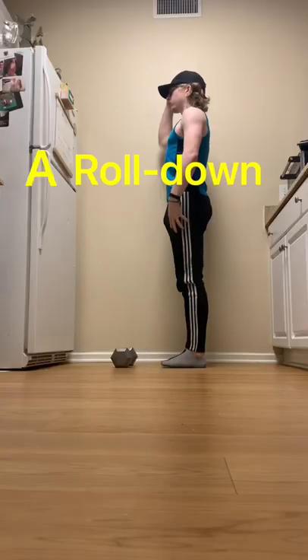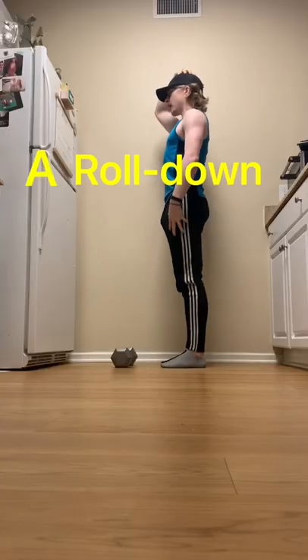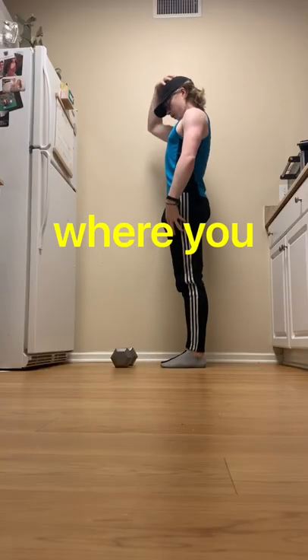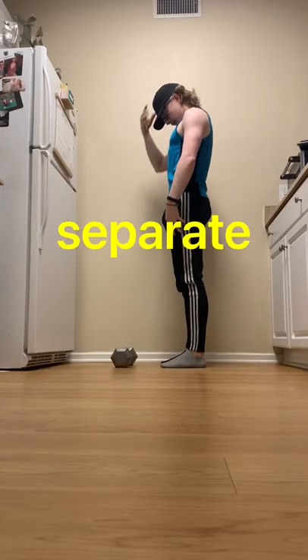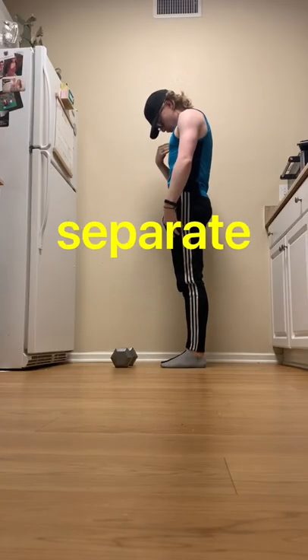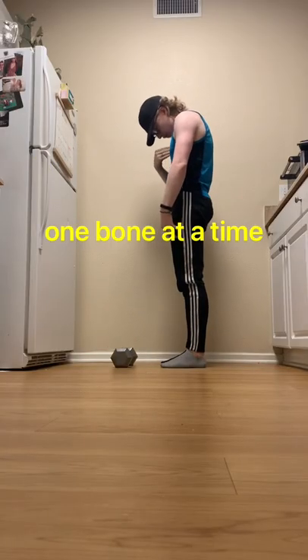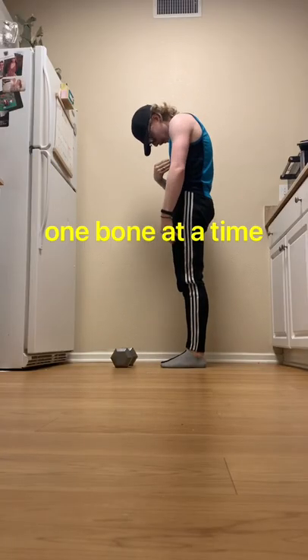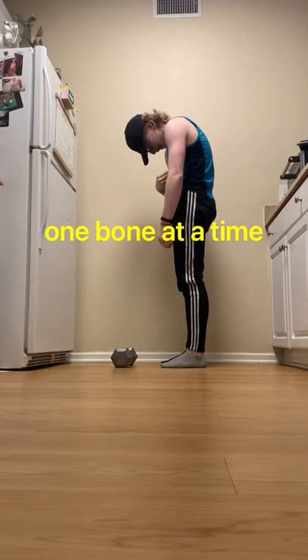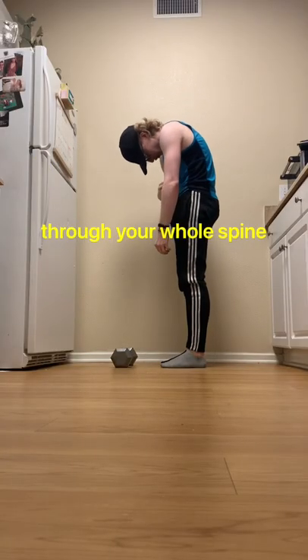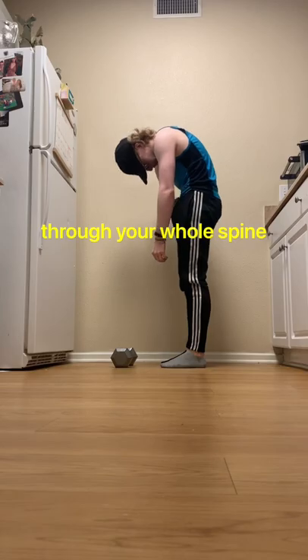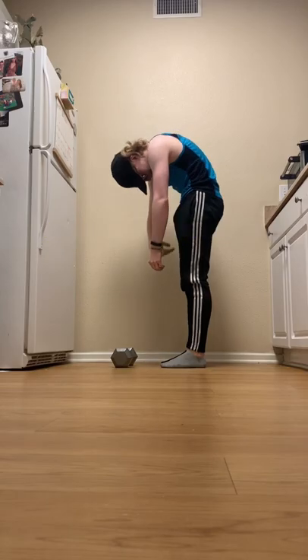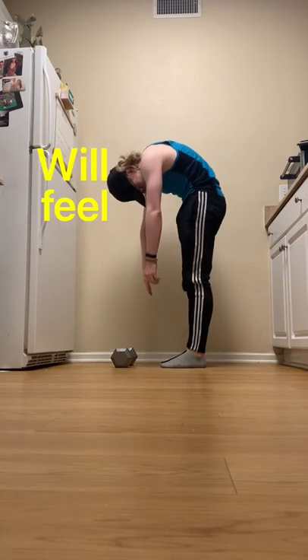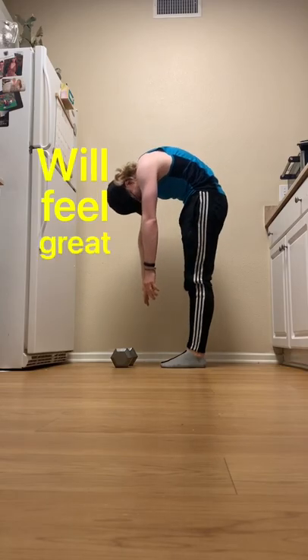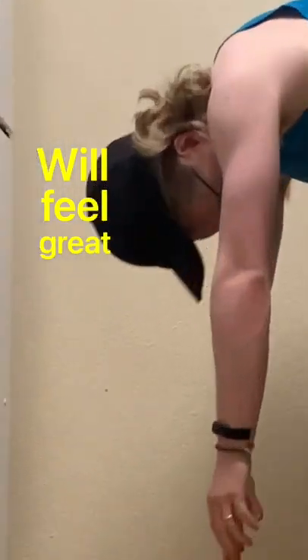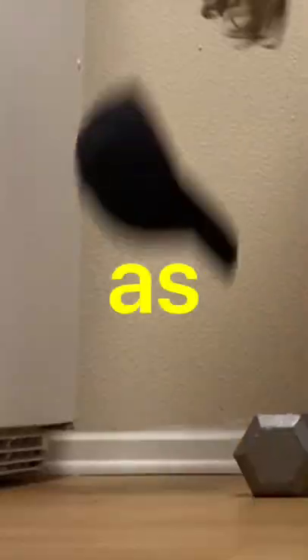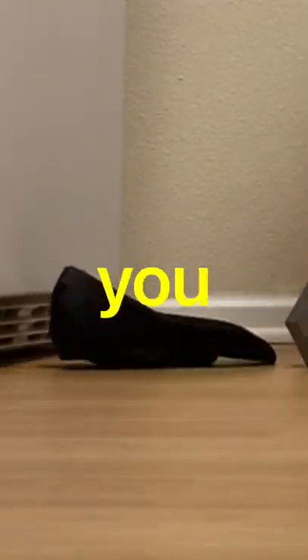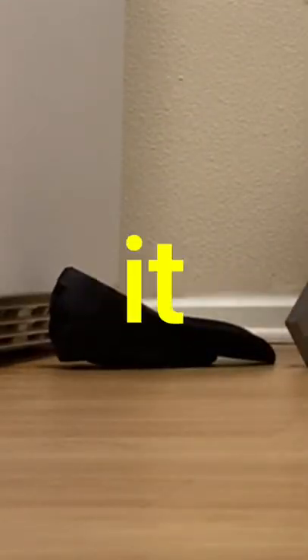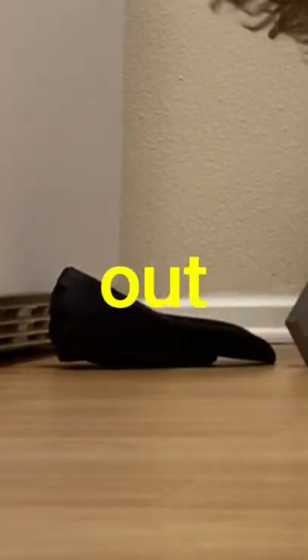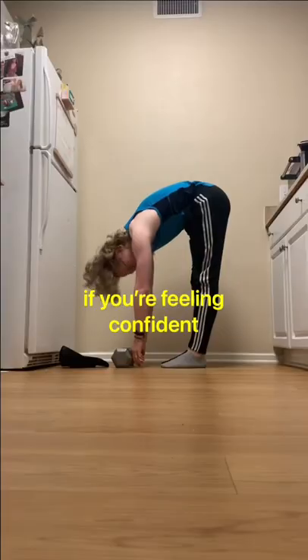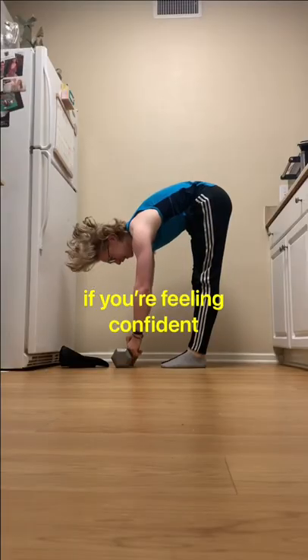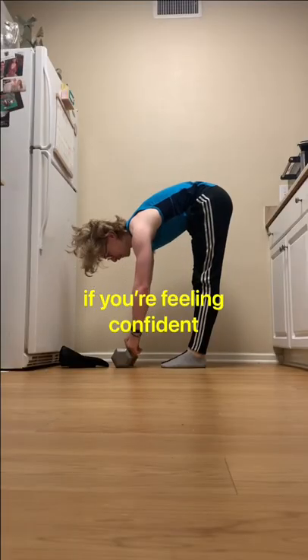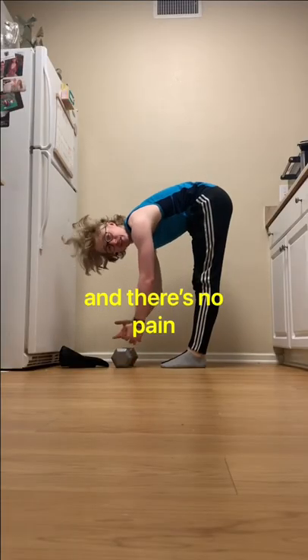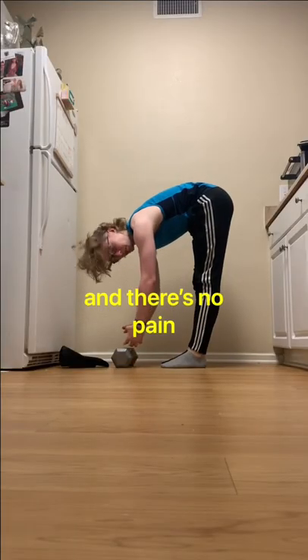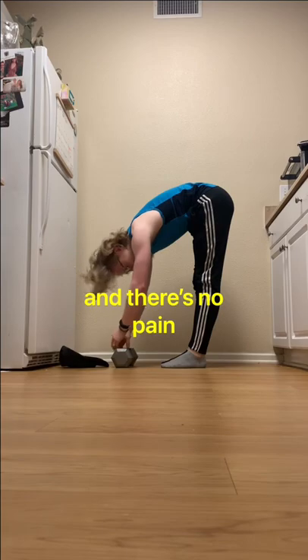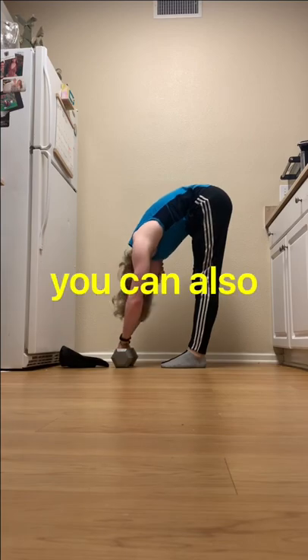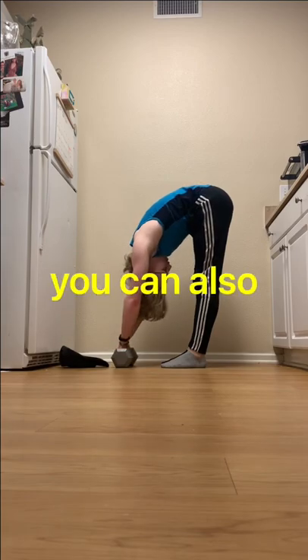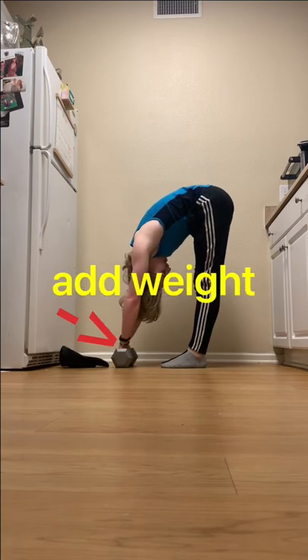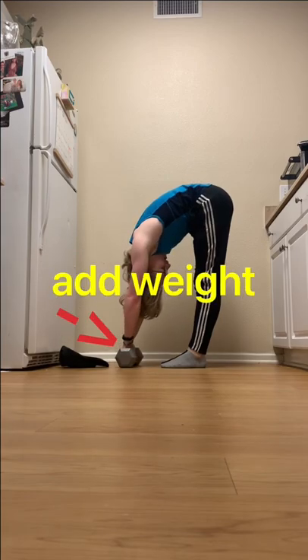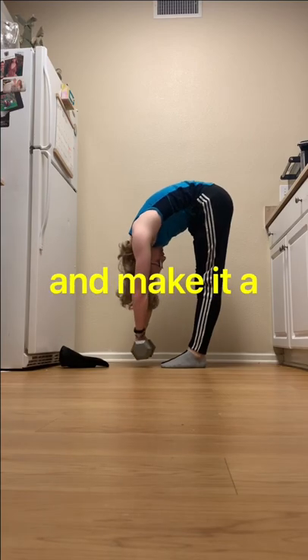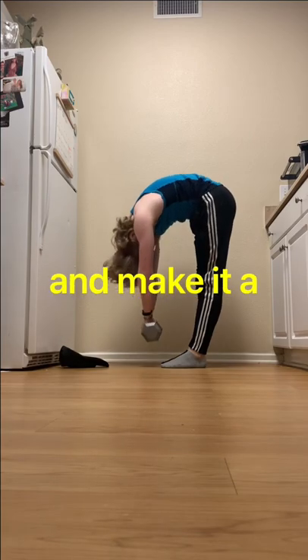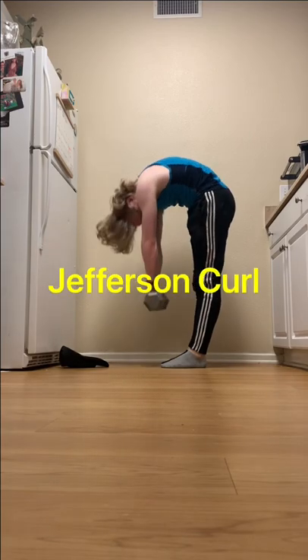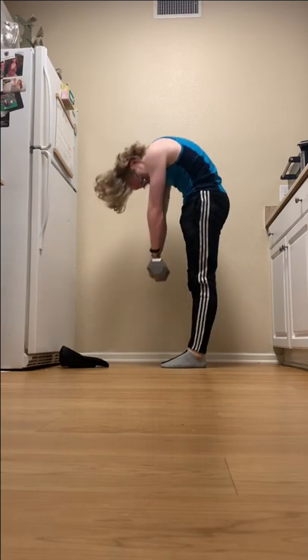A roll down where you separate one bone at a time through your whole spine will feel great as you stretch it out. If you're feeling confident and there's no pain, you can also add weight and make it a Jefferson curl.